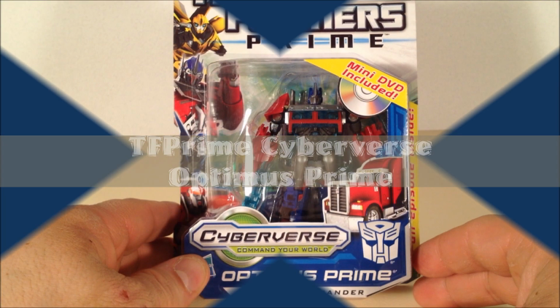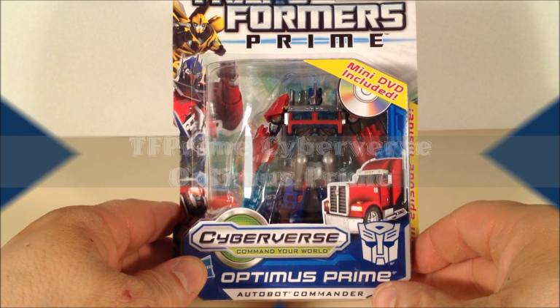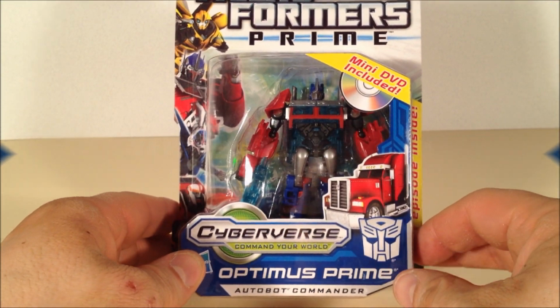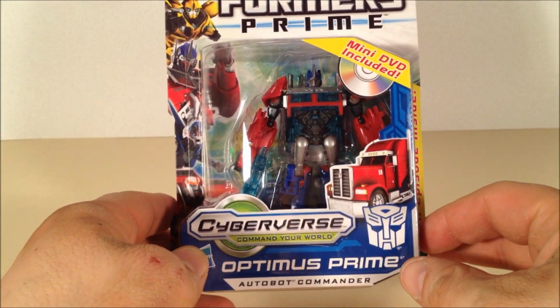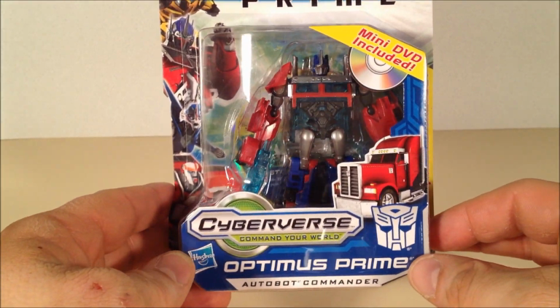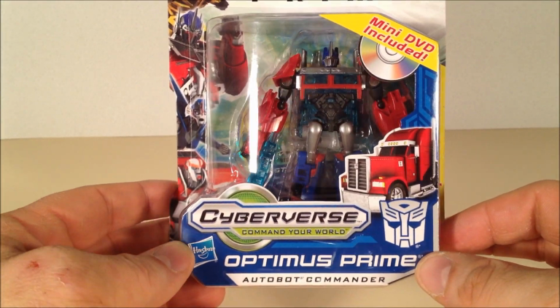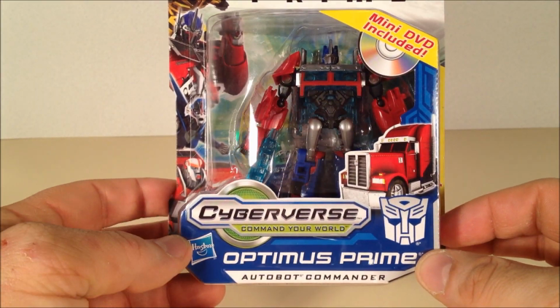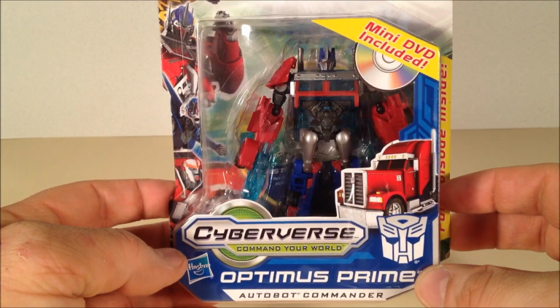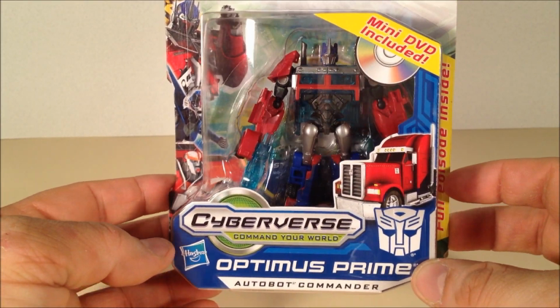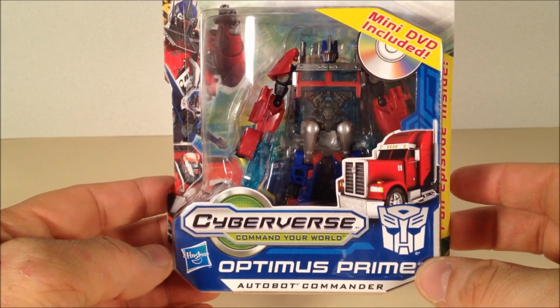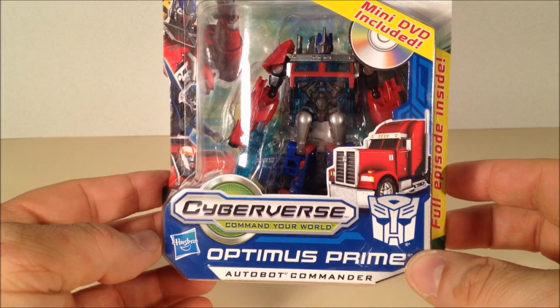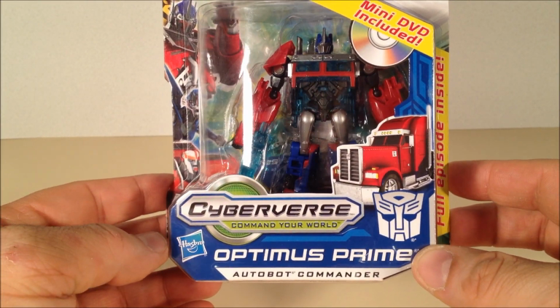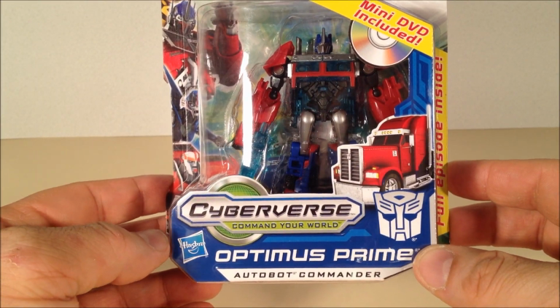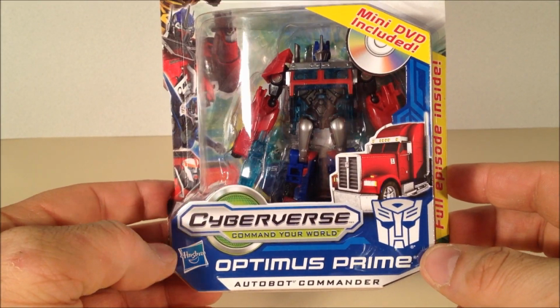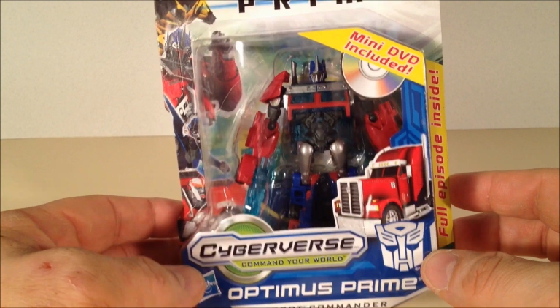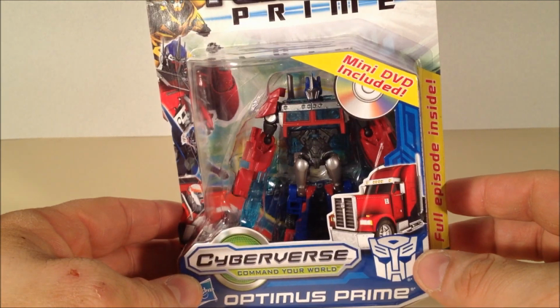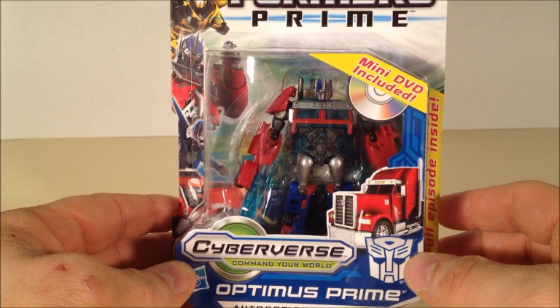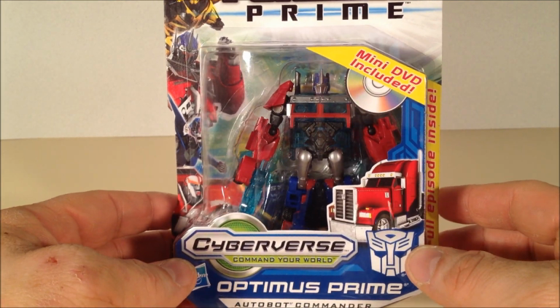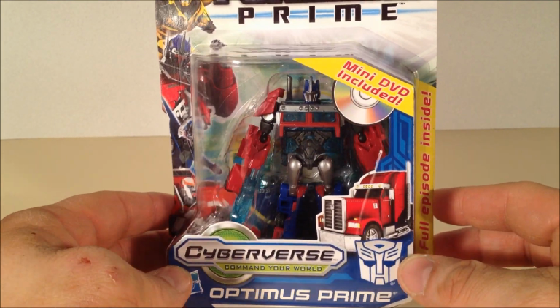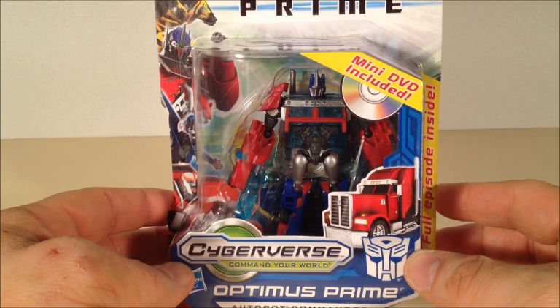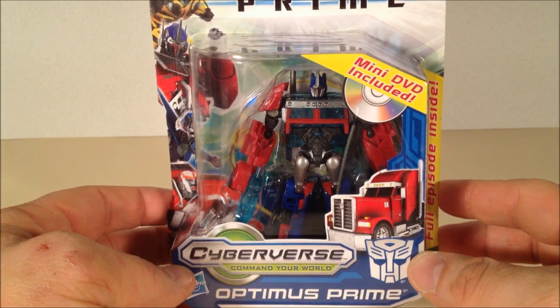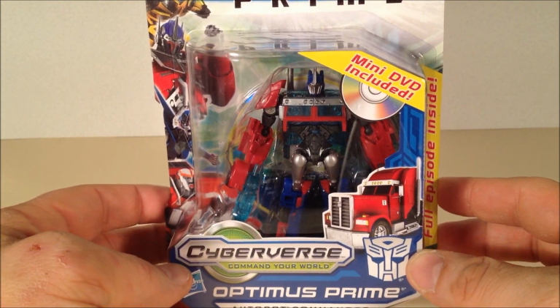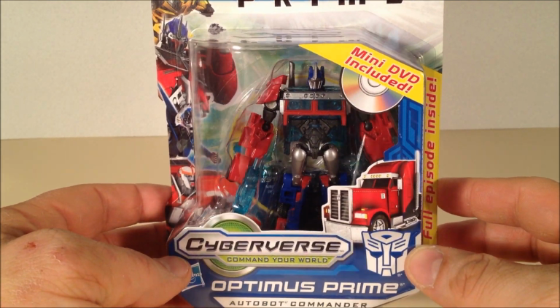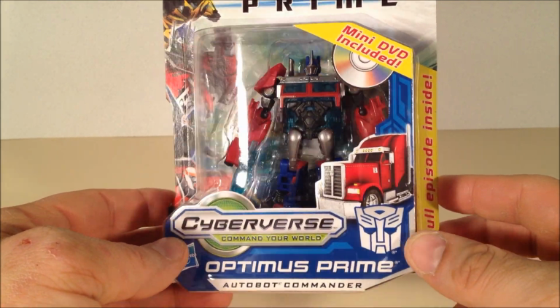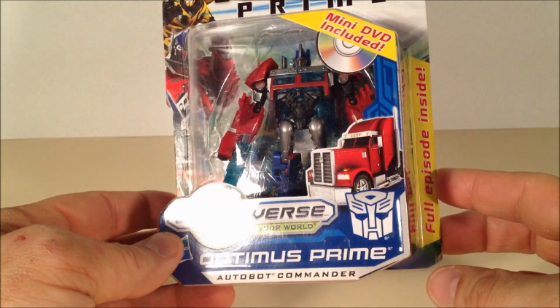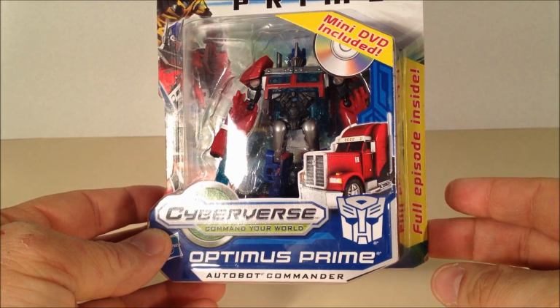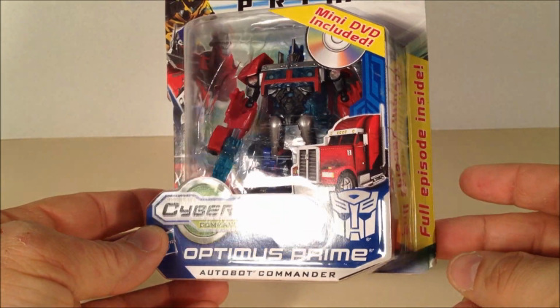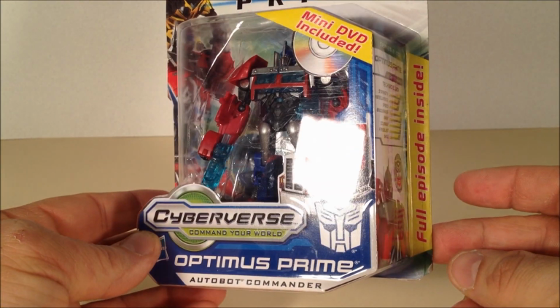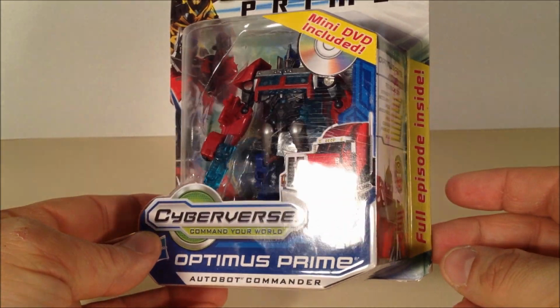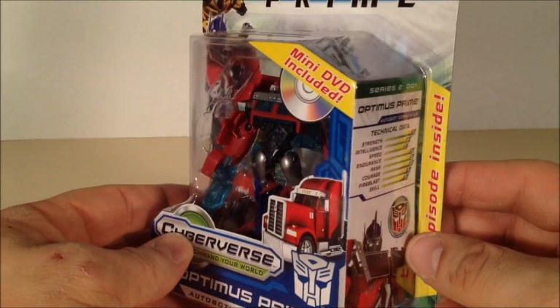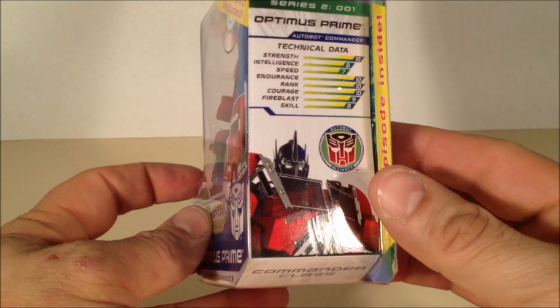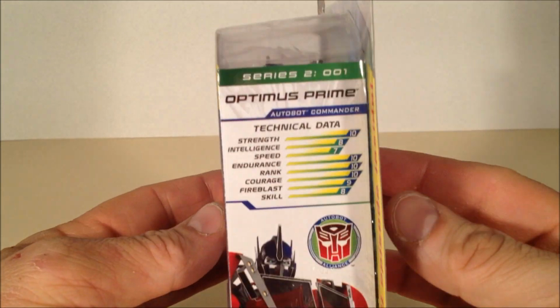How's it going, YouTube? This is Mitch Santoni here with a Cyberverse Commander review of Optimus Prime, the Autobot Commander, which comes with a mini-DVD included with a full episode inside.